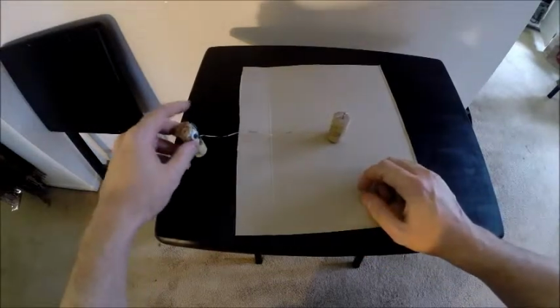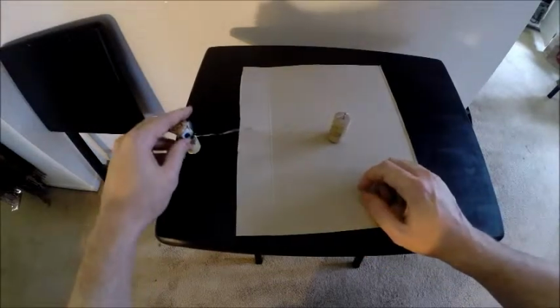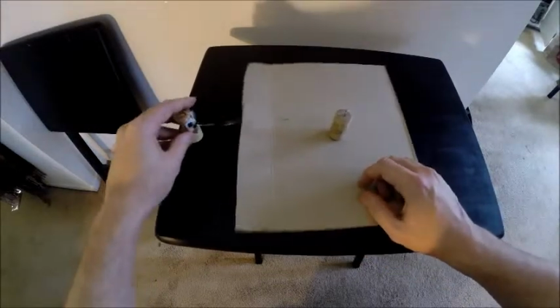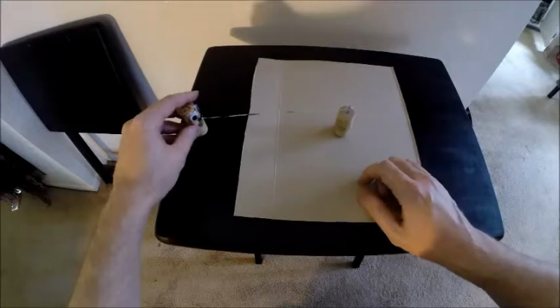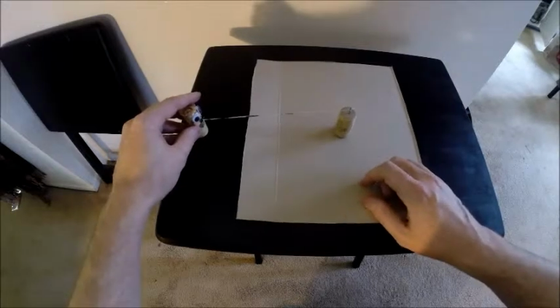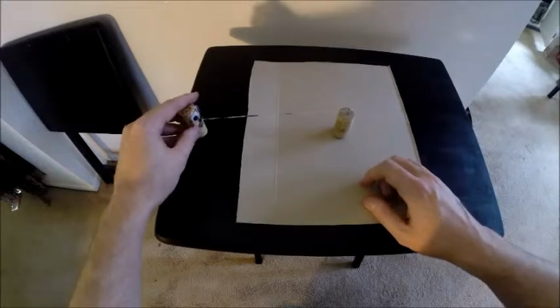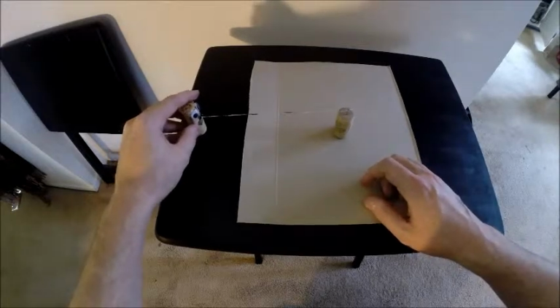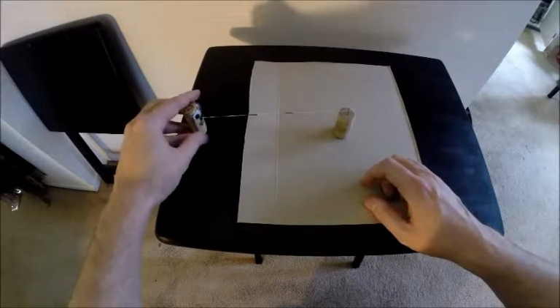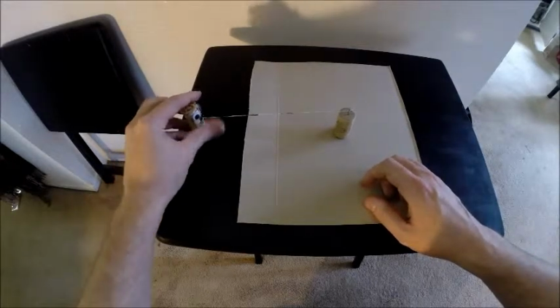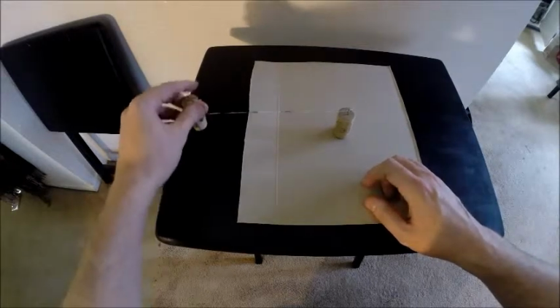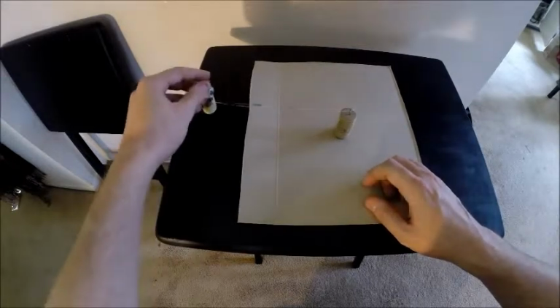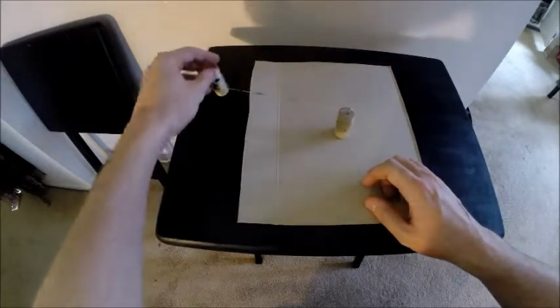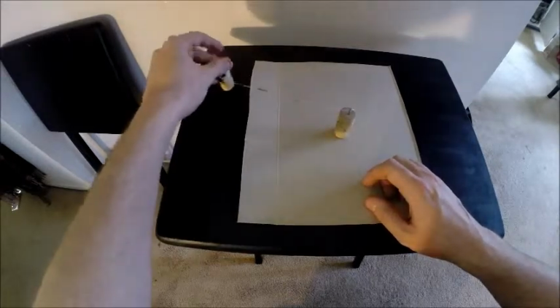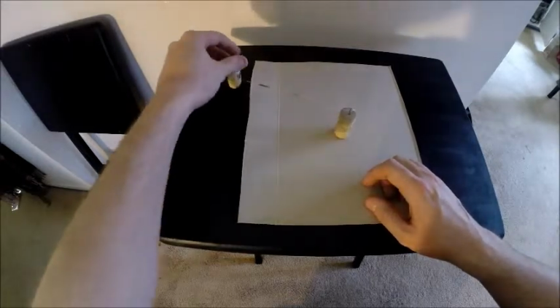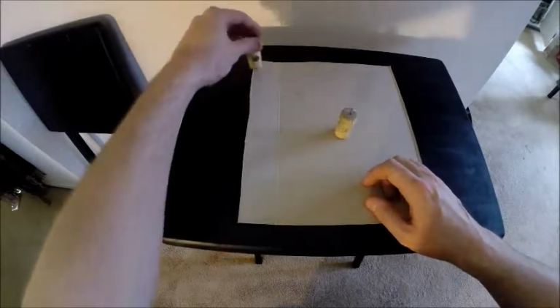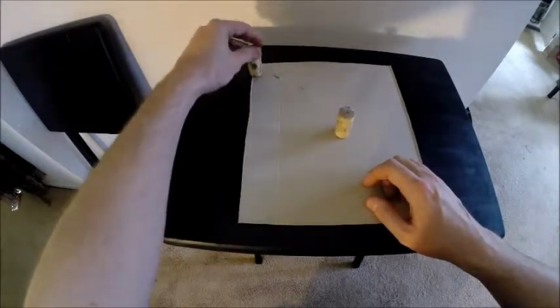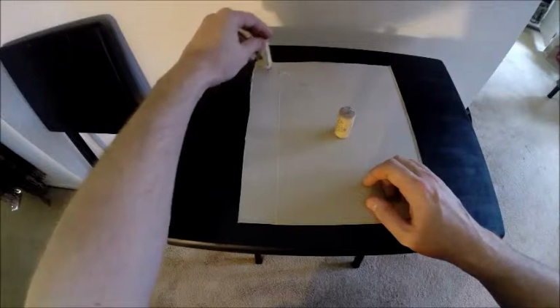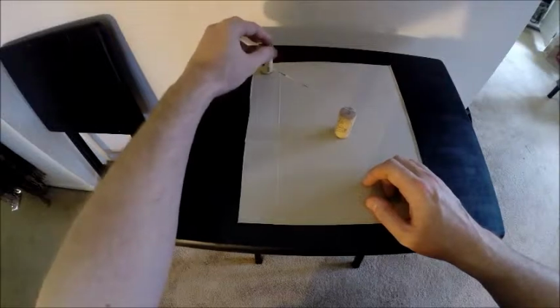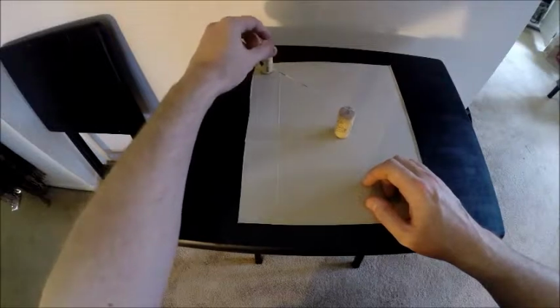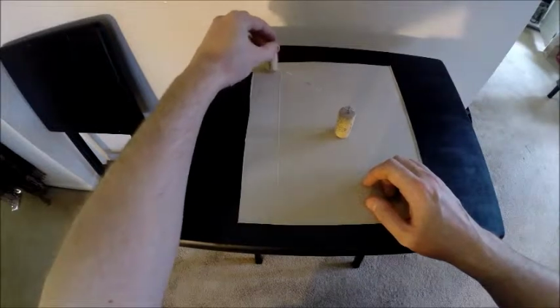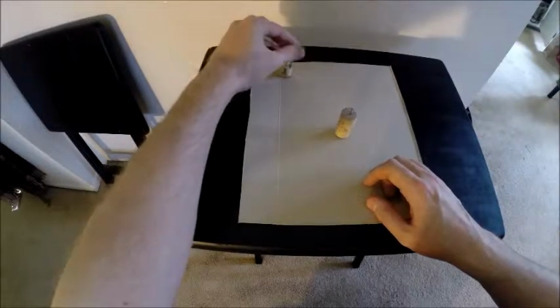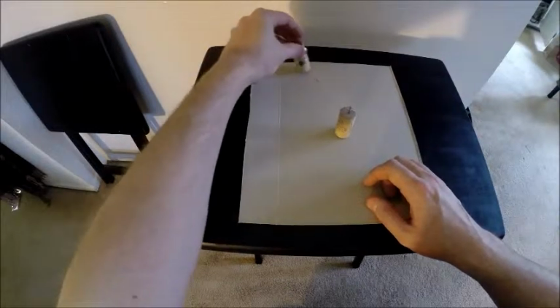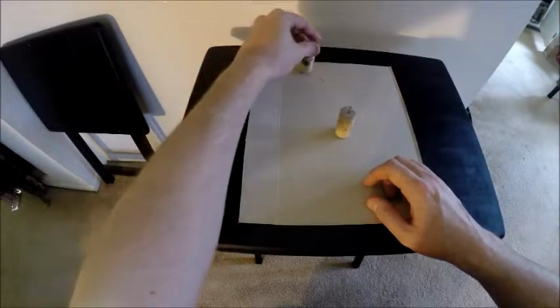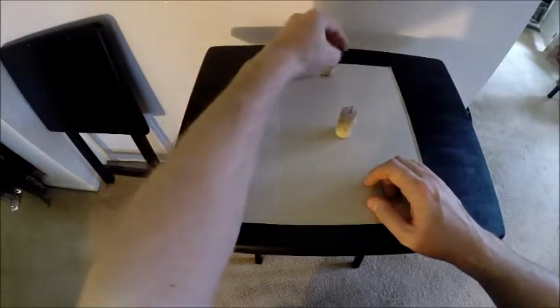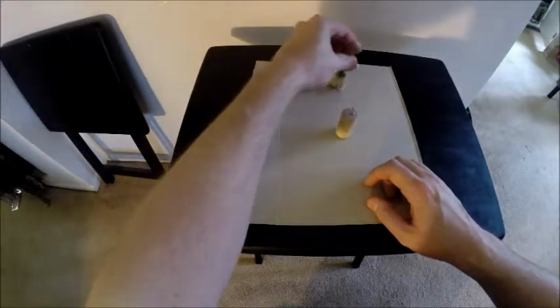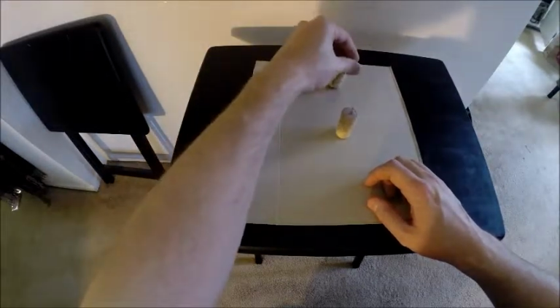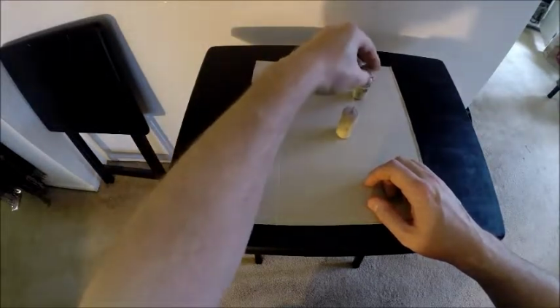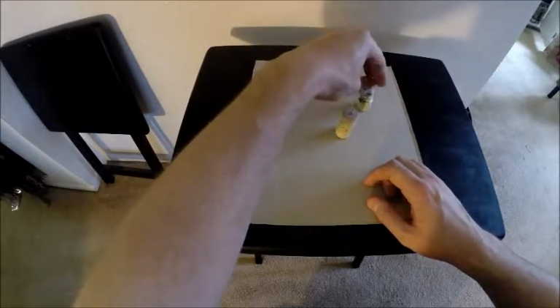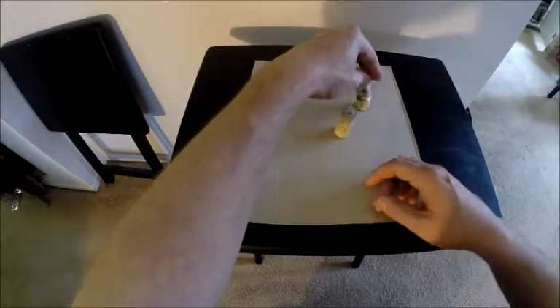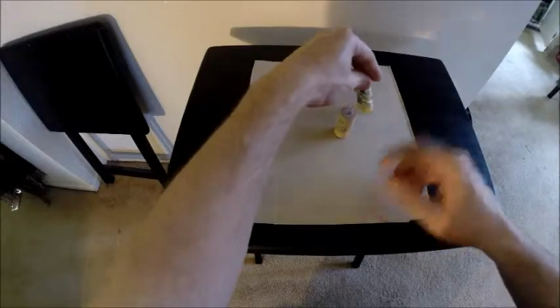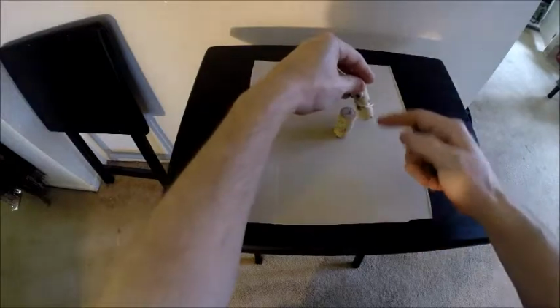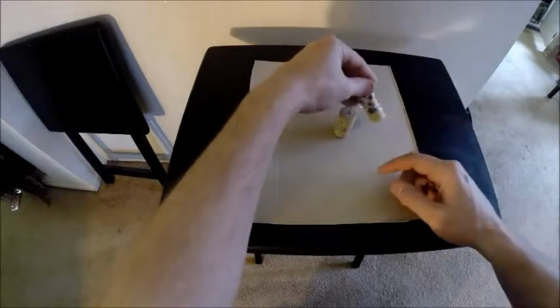Here's what it looks like when it starts to orbit and spin. You can see it alternates between facing and not facing the center, and the string is wrapped around it.